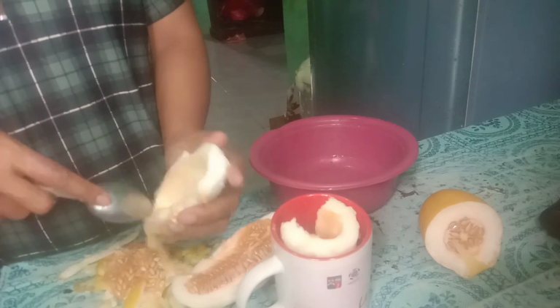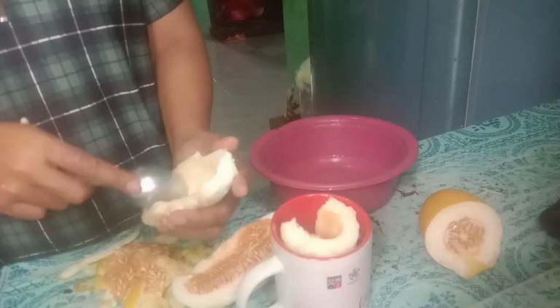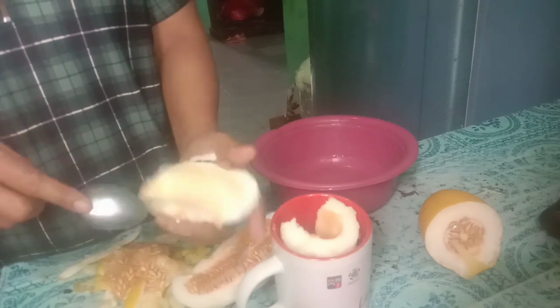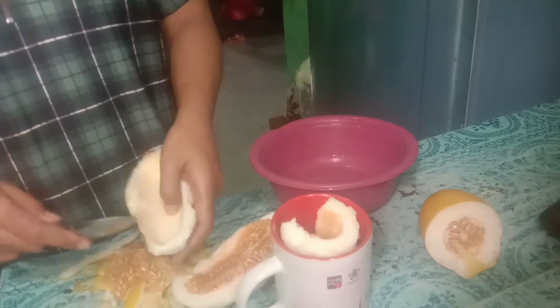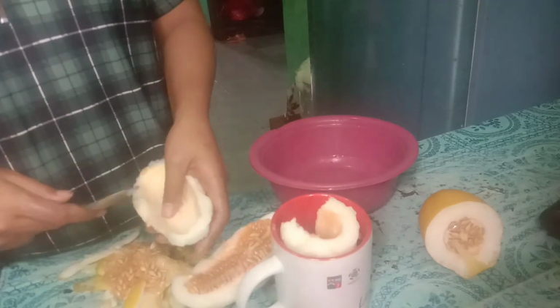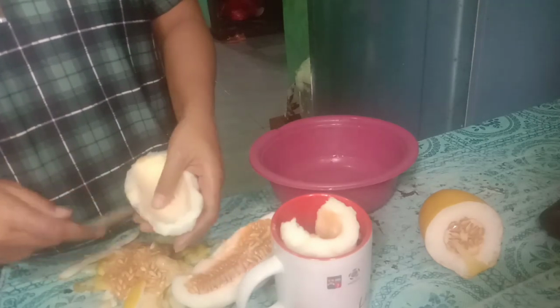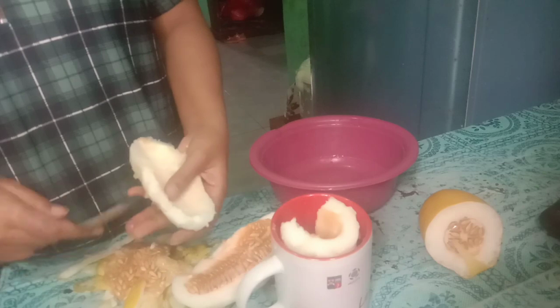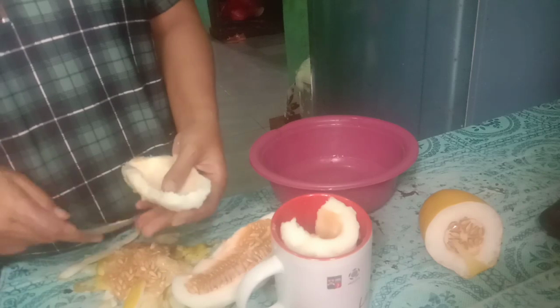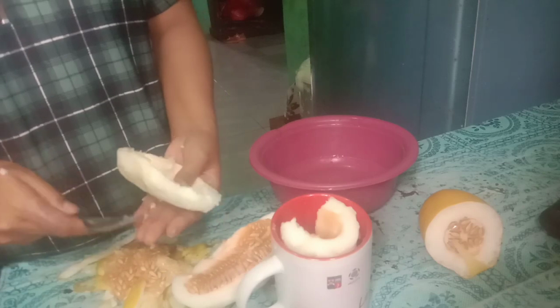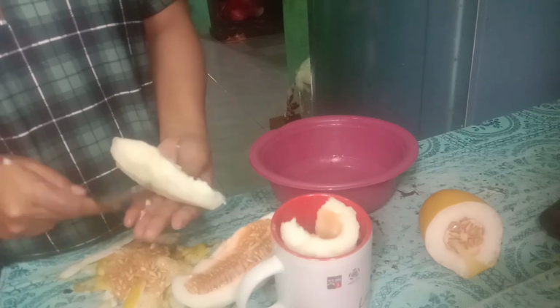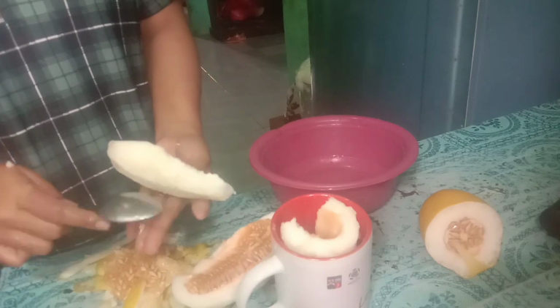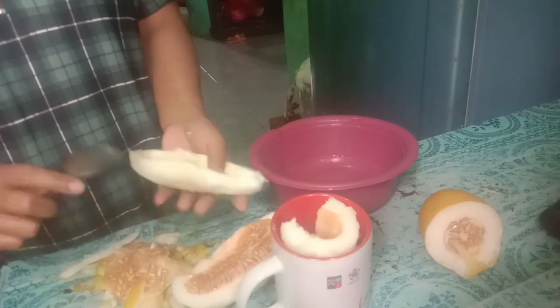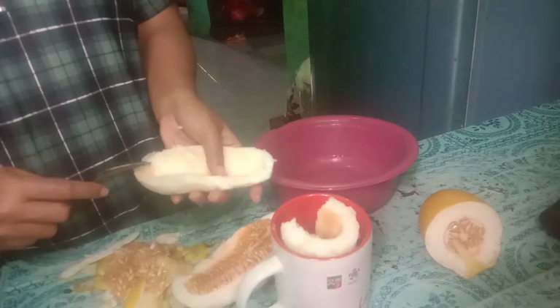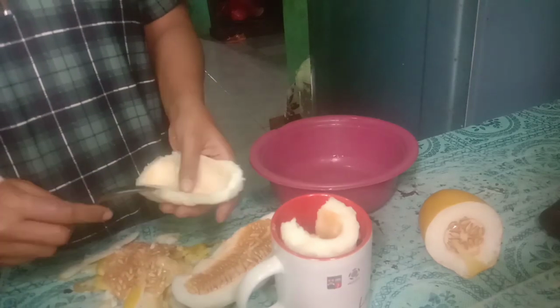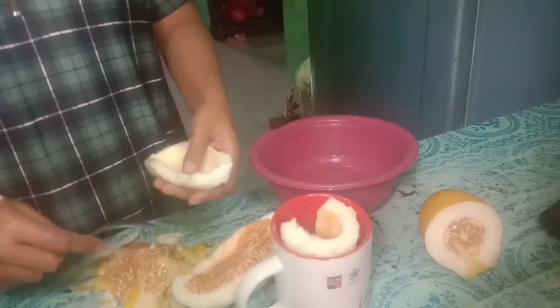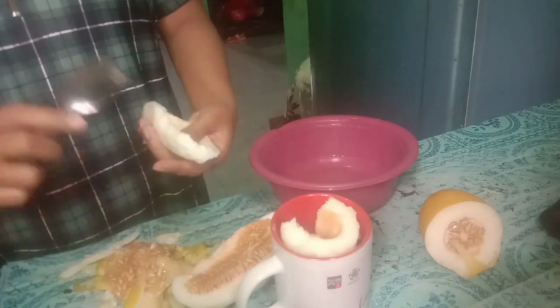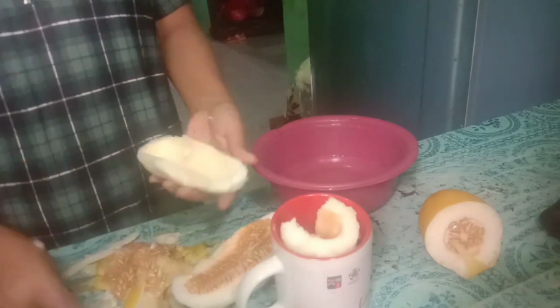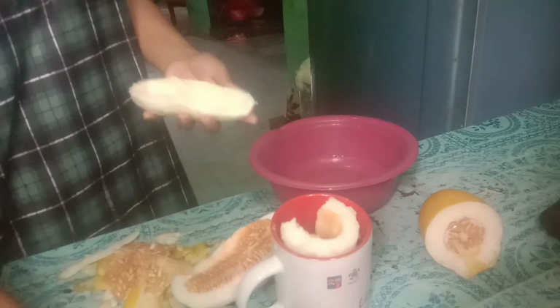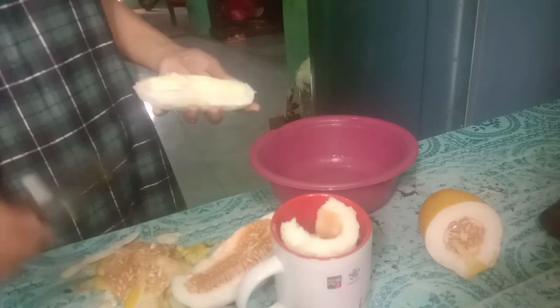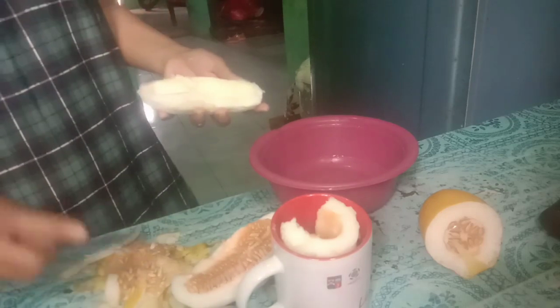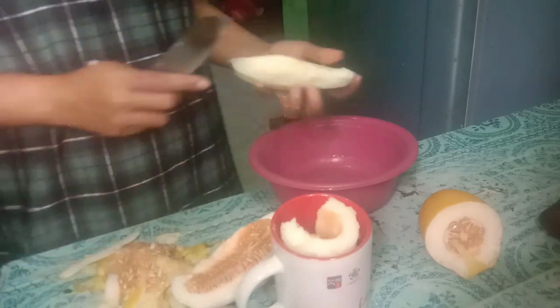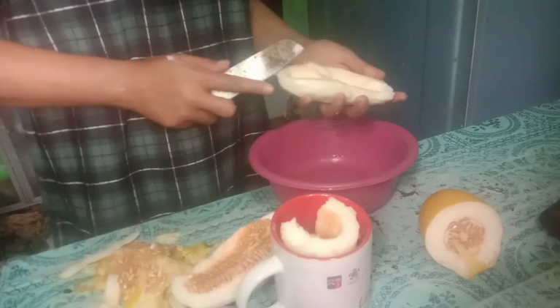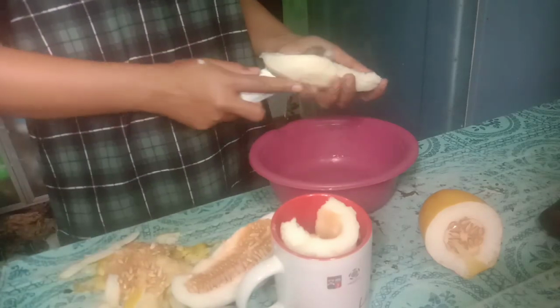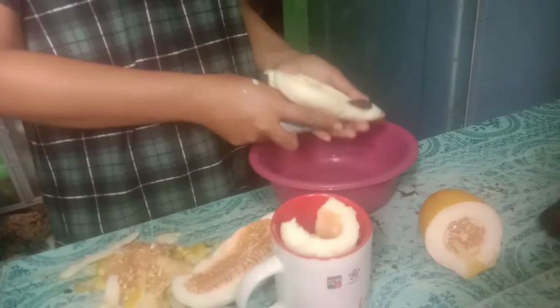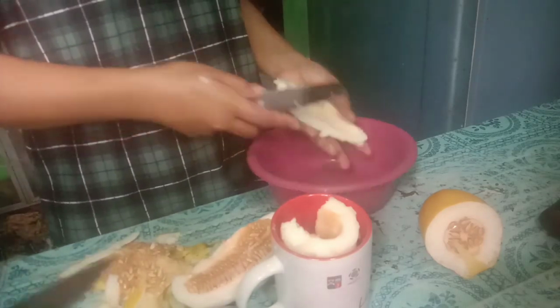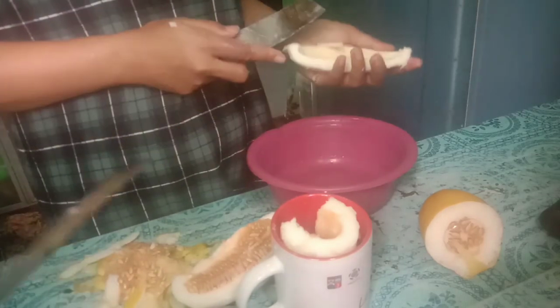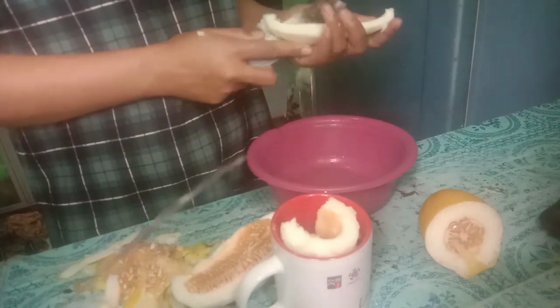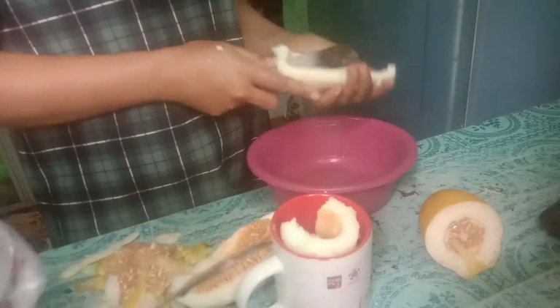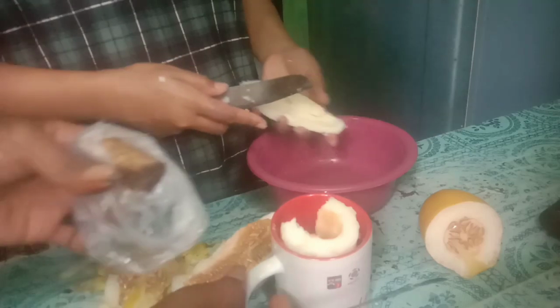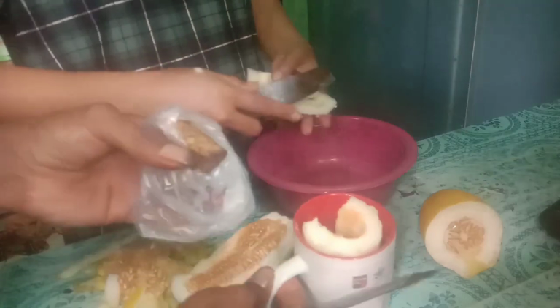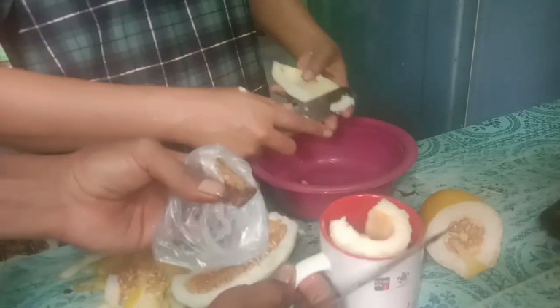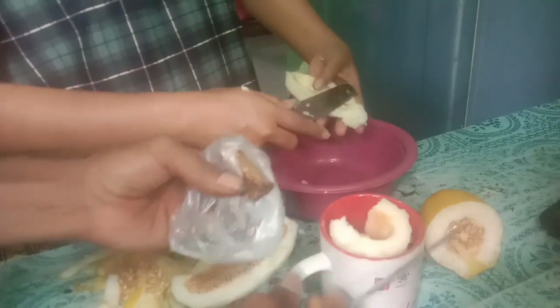Assalamualaikum warahmatullahi wabarakatuh, Sahabat Tani! Alhamdulillah, hari ini Armin menemukan timun suri yang sudah matang. Ini kita akan jadikan rujak, atau es buah timun suri, atau sop buah teman-teman.